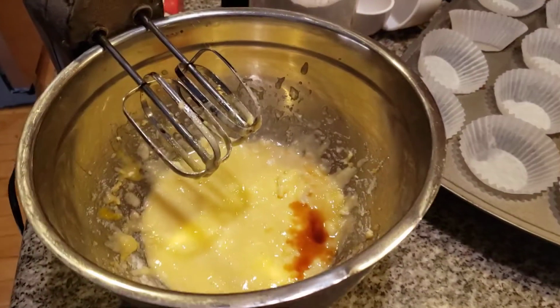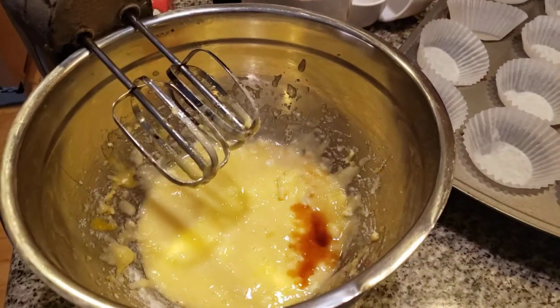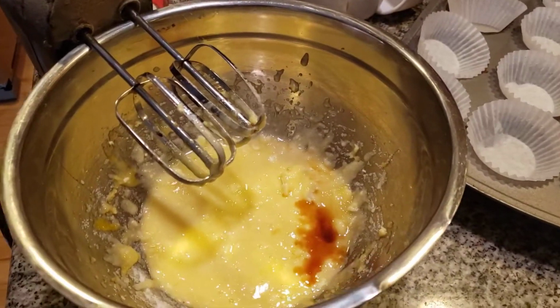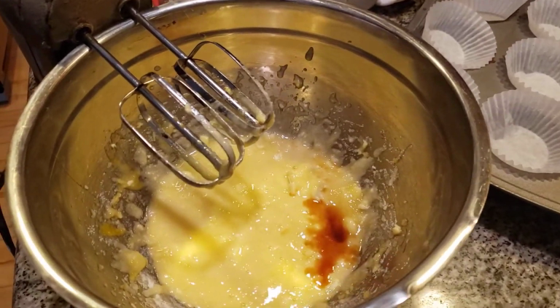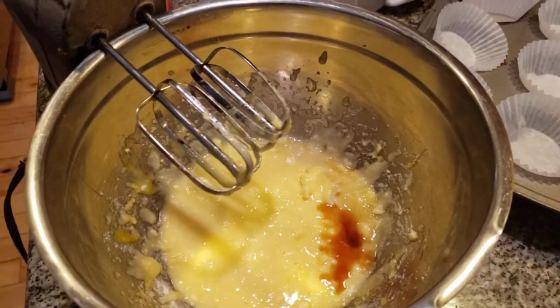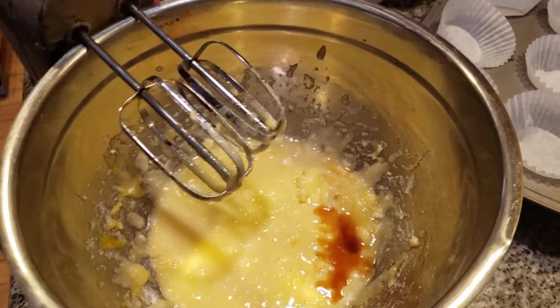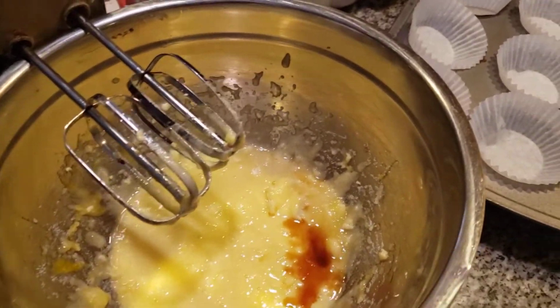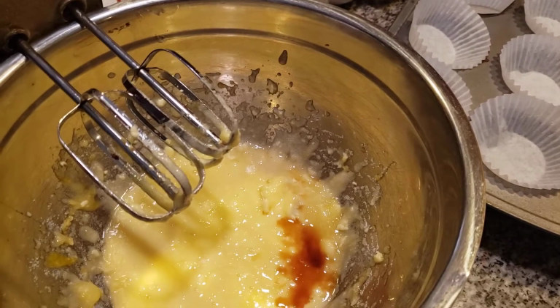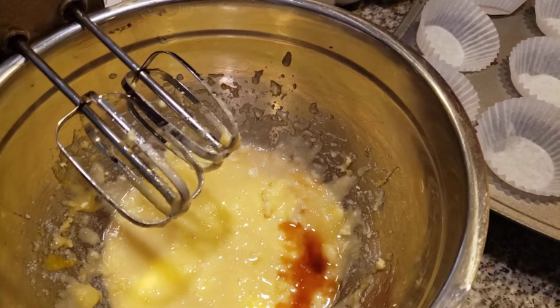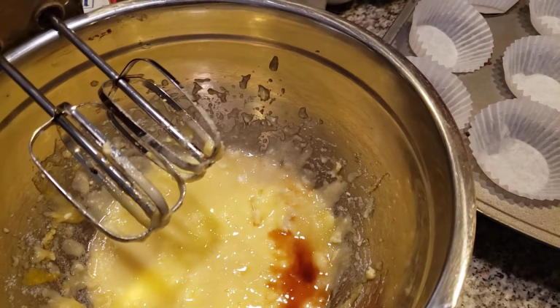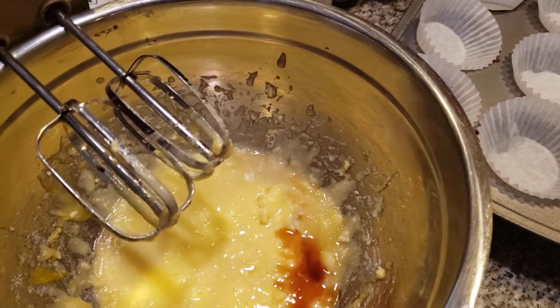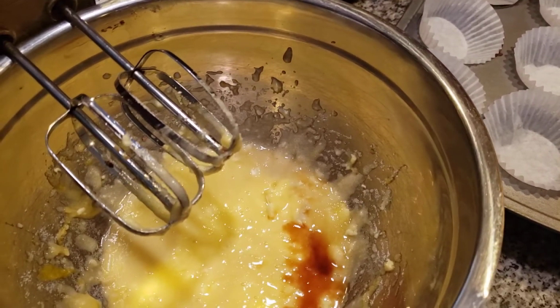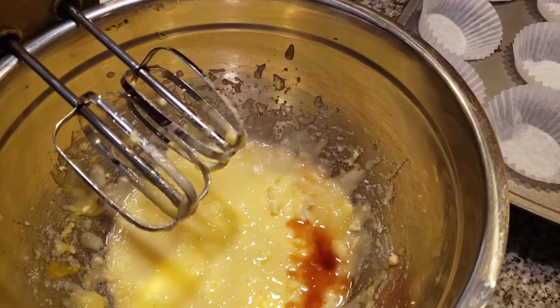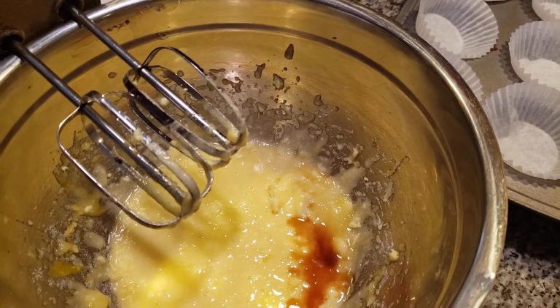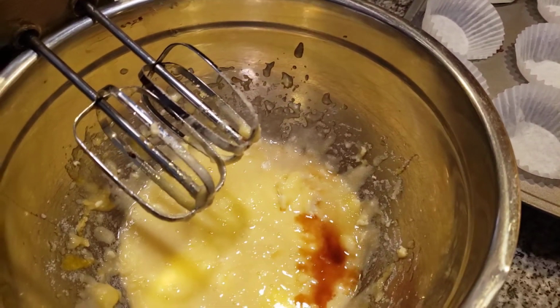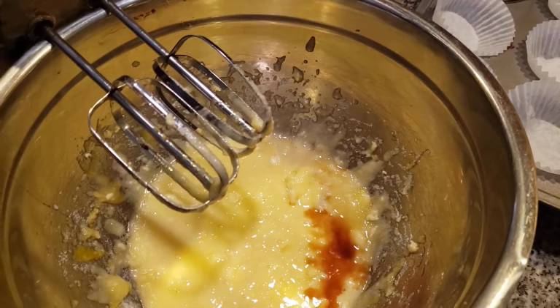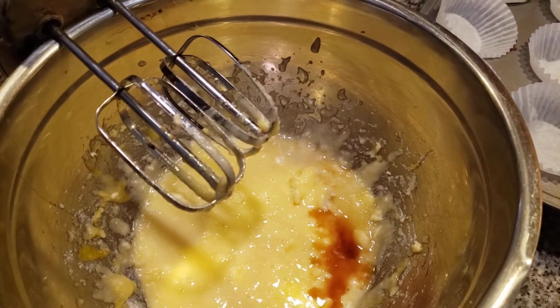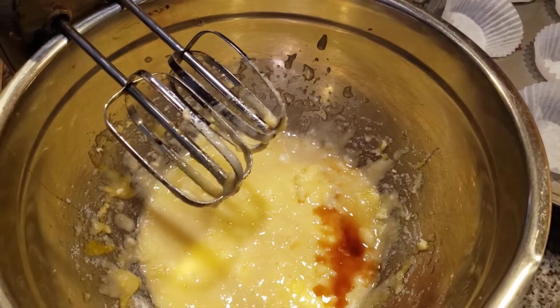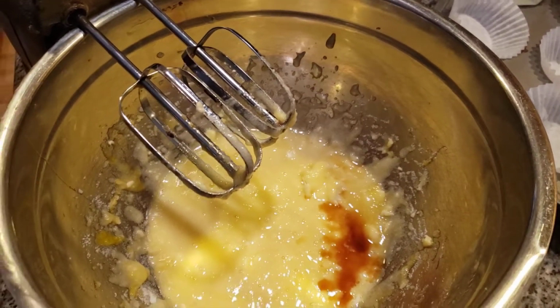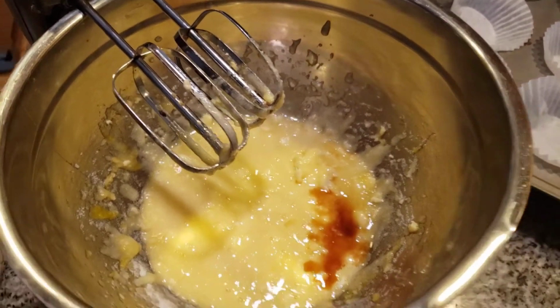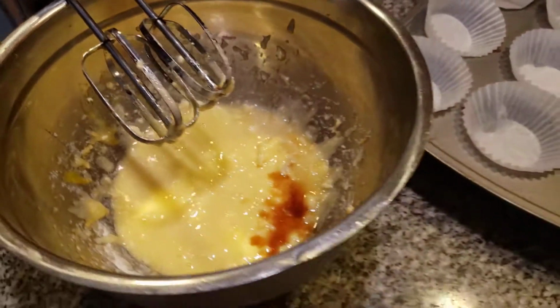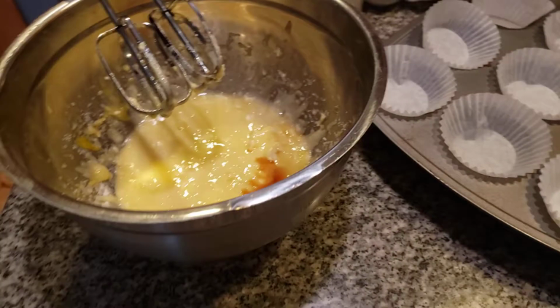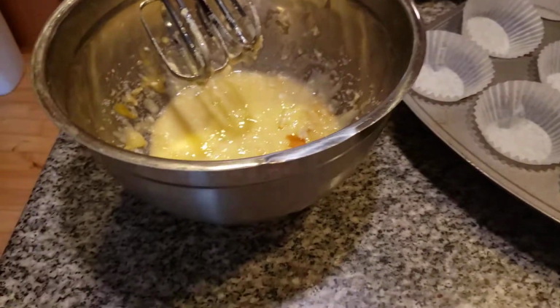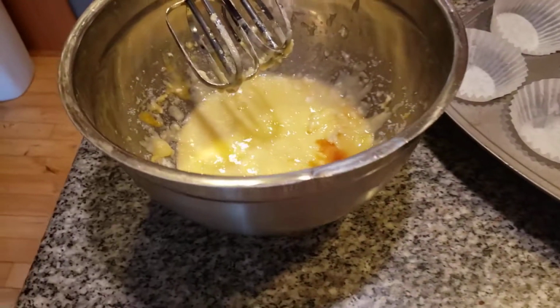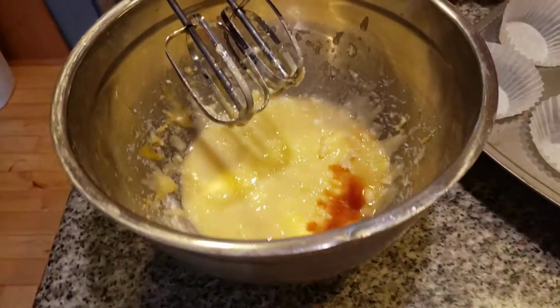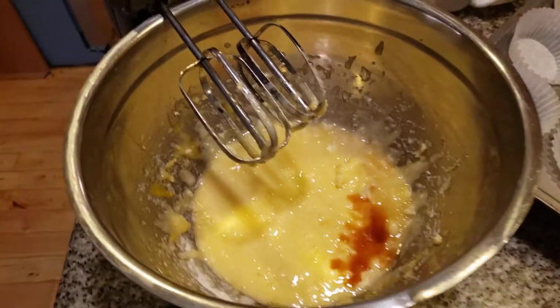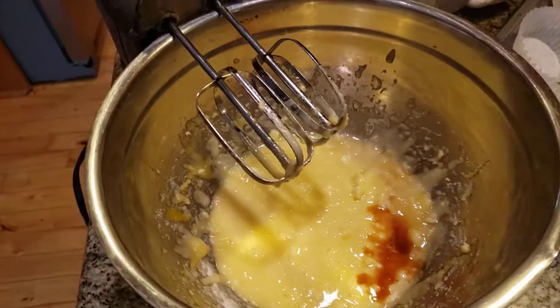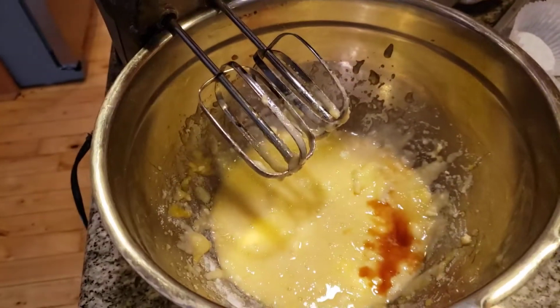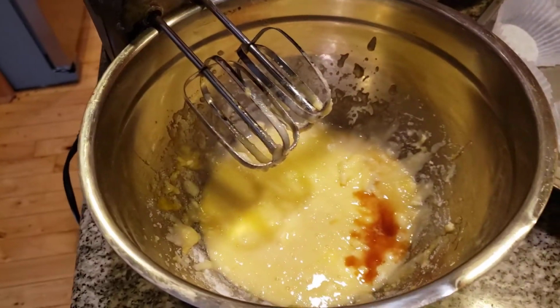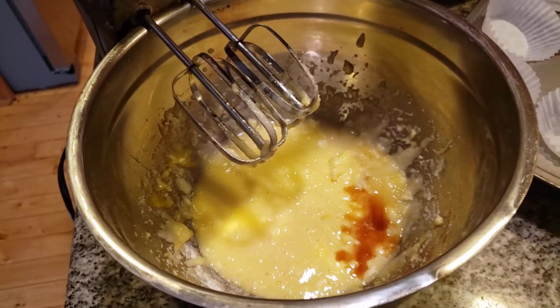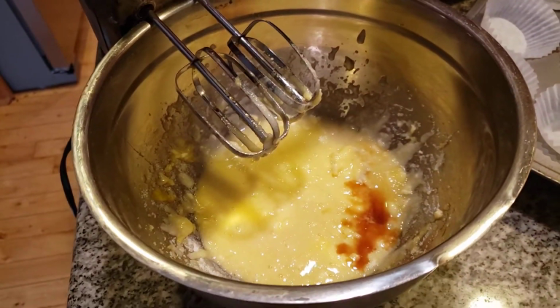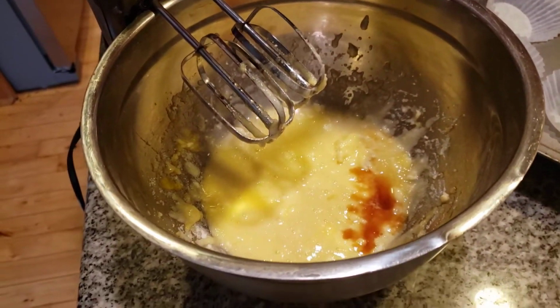I've got to find the half teaspoon — I always have that problem. Where is that half teaspoon? You know it's here someplace. Here it is. And one and a half teaspoons of vanilla. It has to be exactly right or it will not come out.